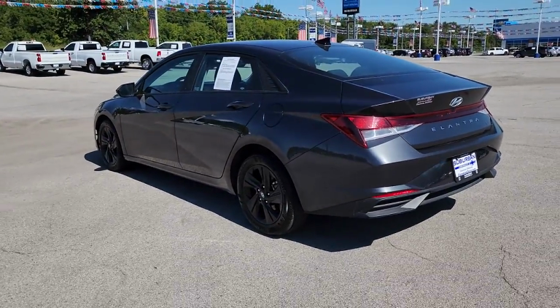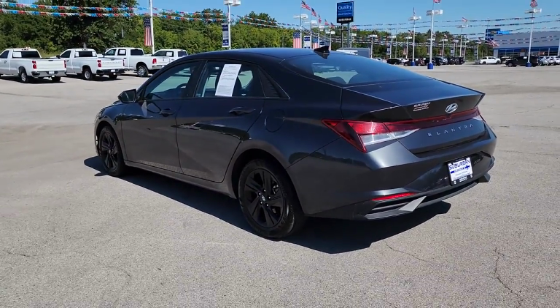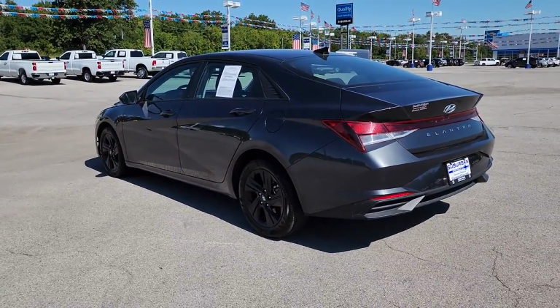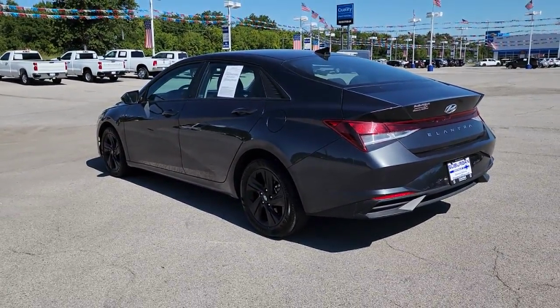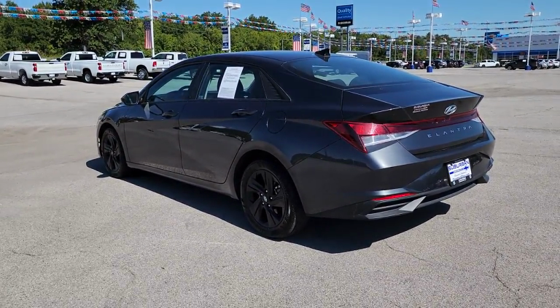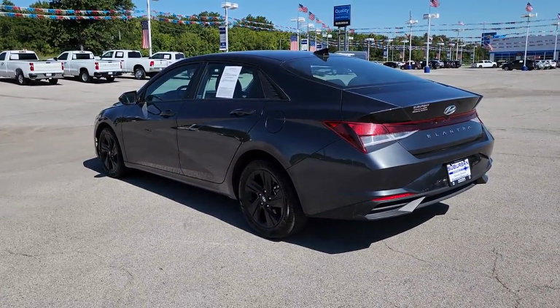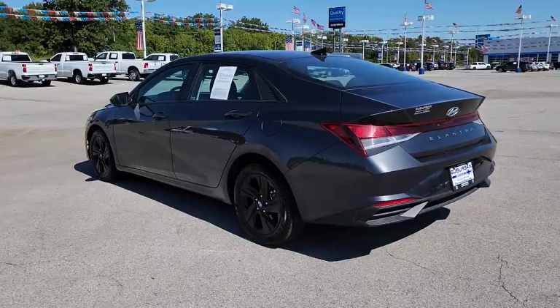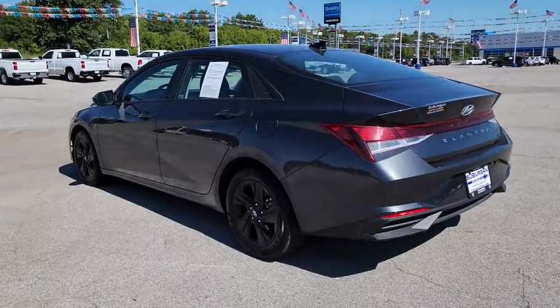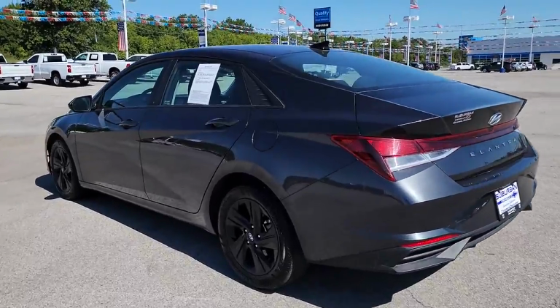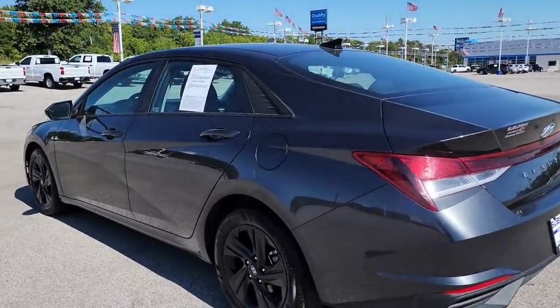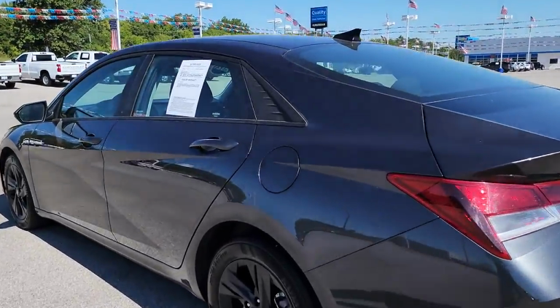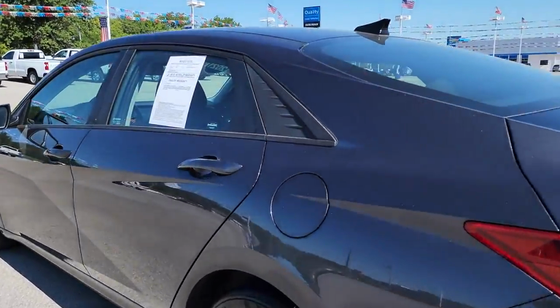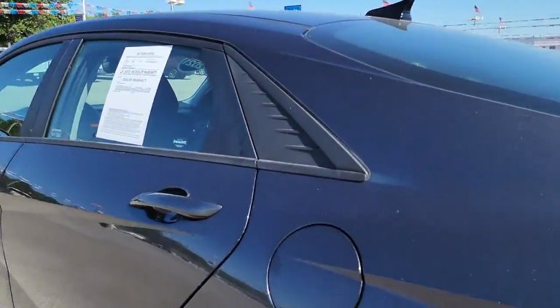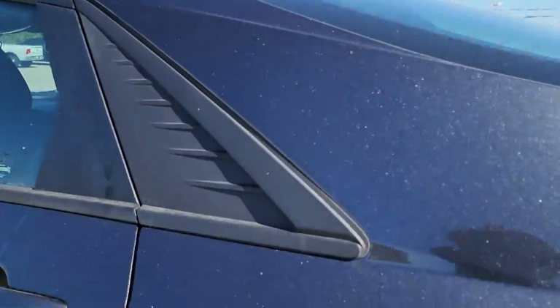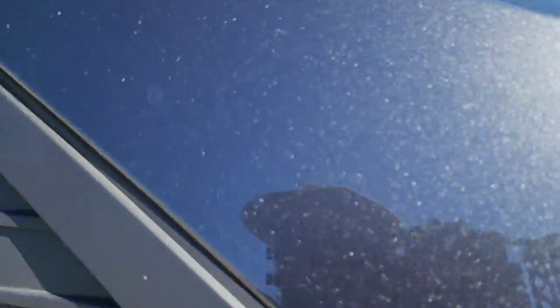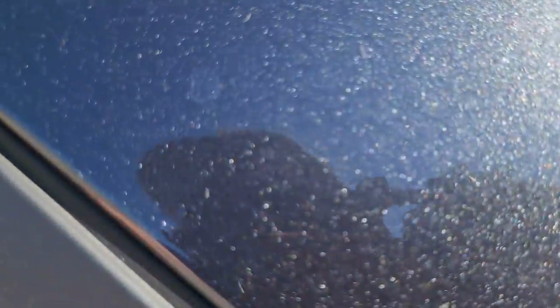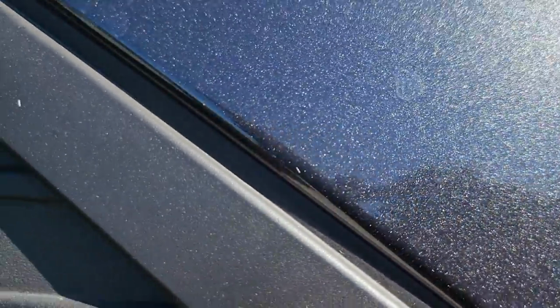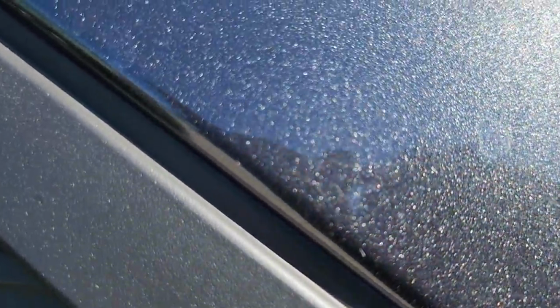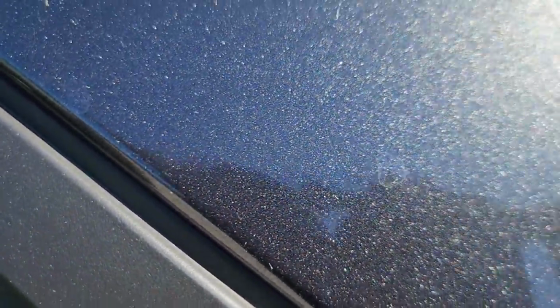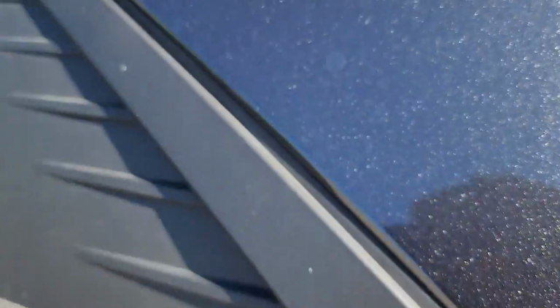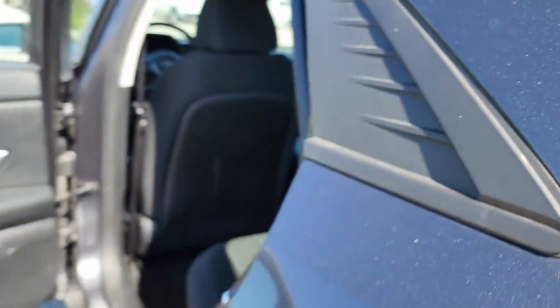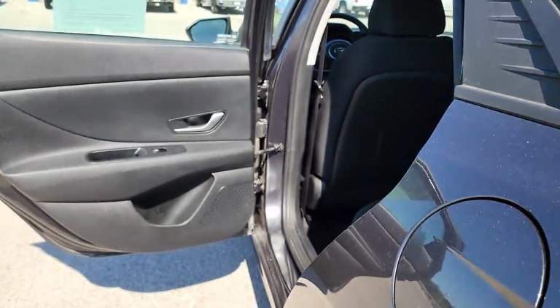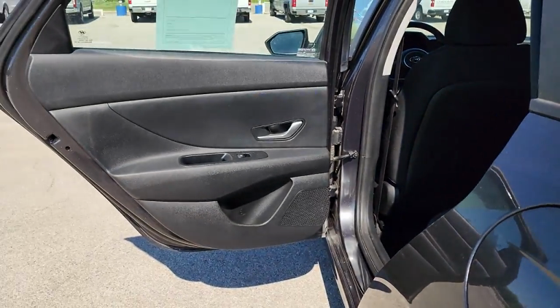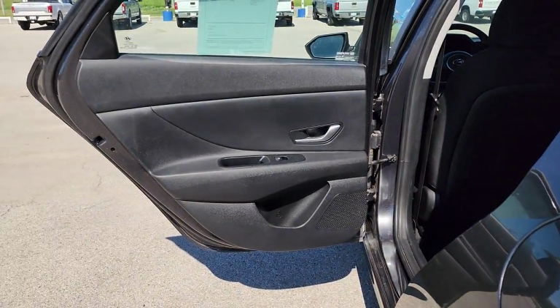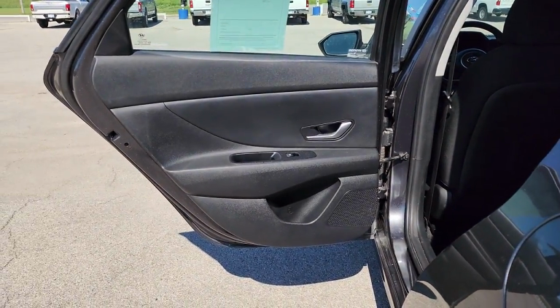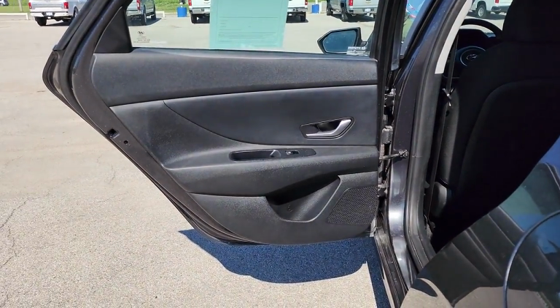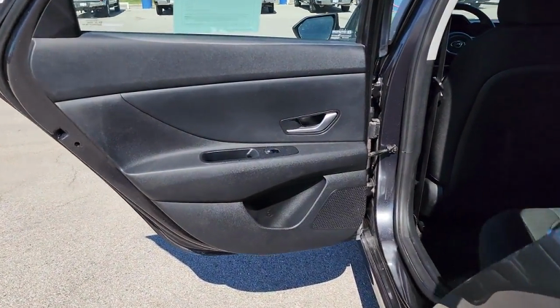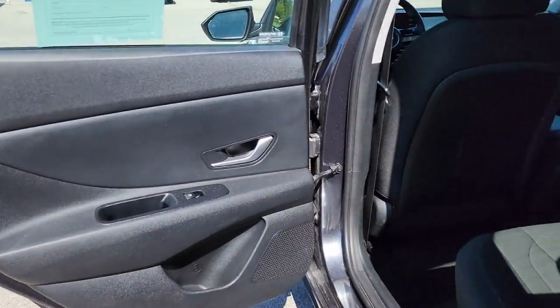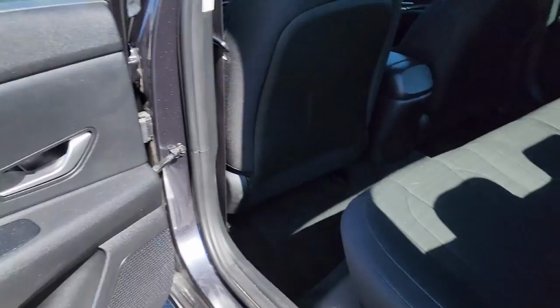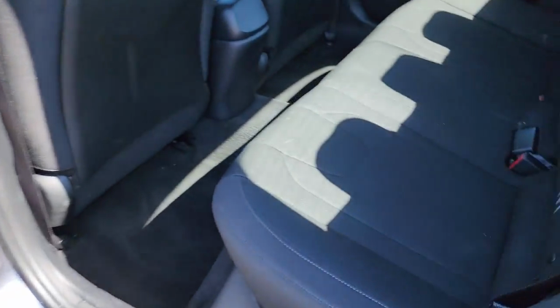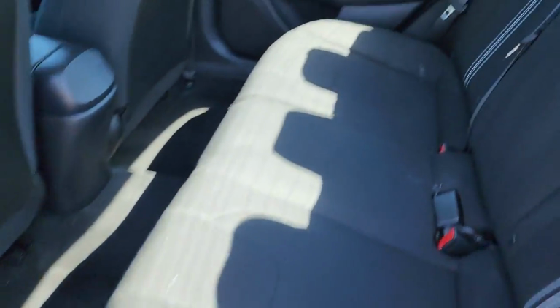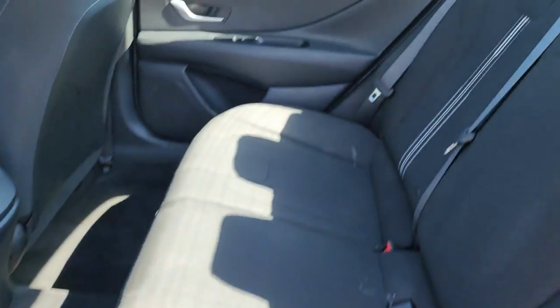Hands-free liftgate, keyless entry, backup camera, lane-keeping assist, keyless start, remote engine start, satellite radio, steering wheel audio controls, Bluetooth connection, blind spot monitor.